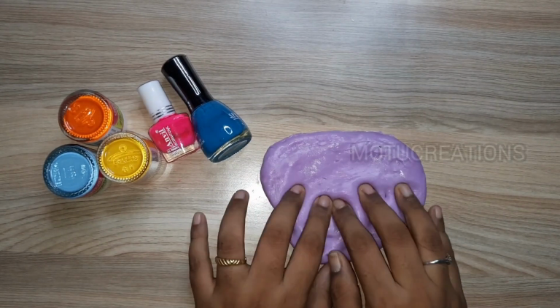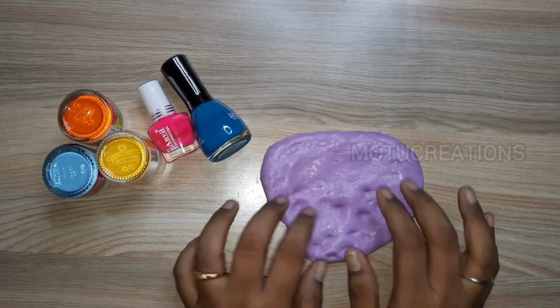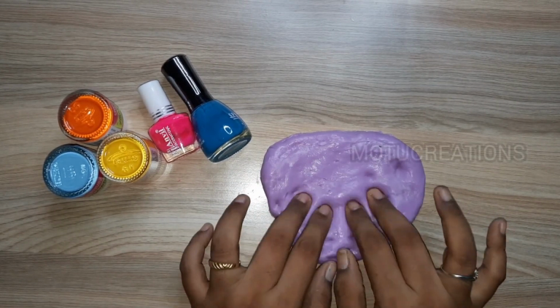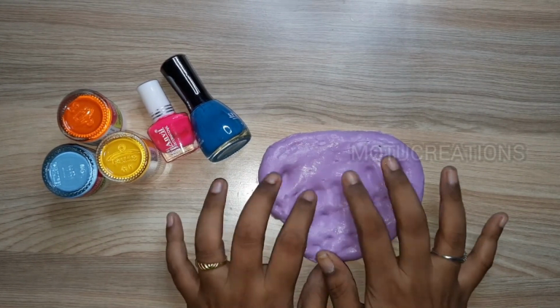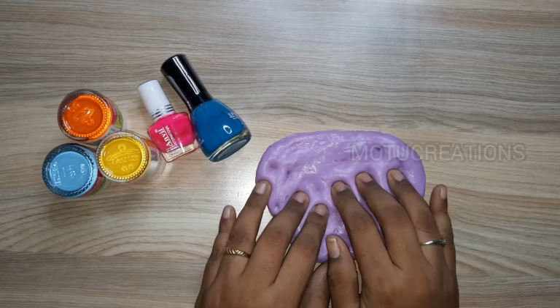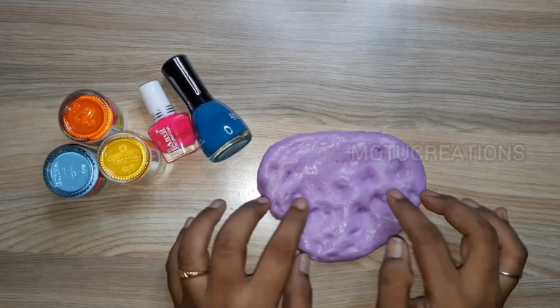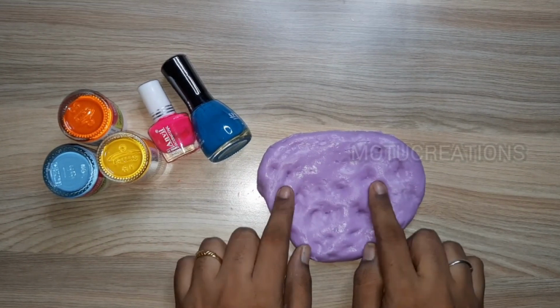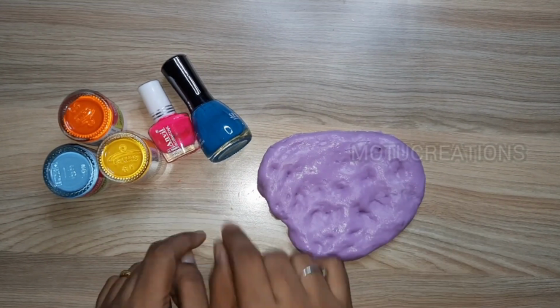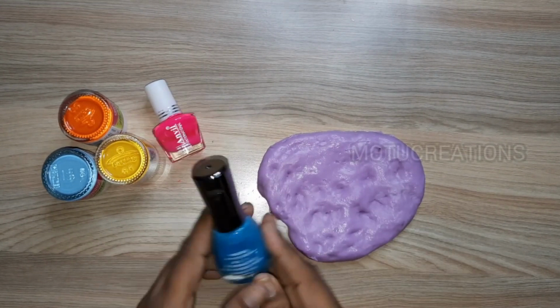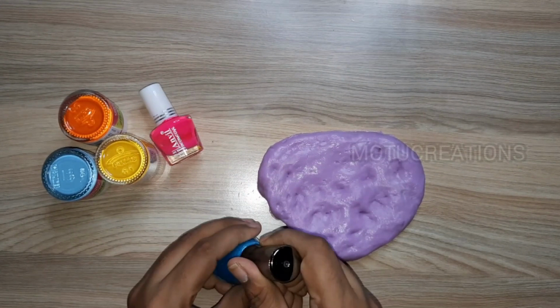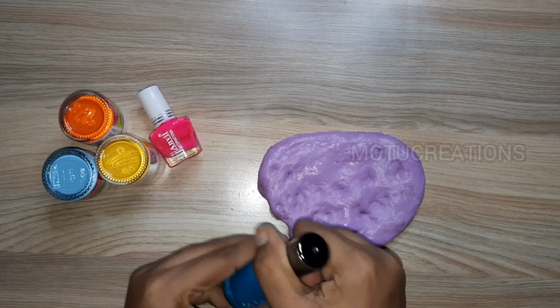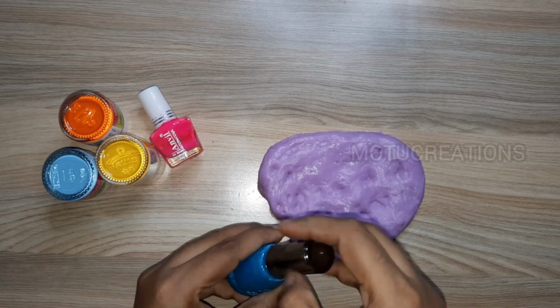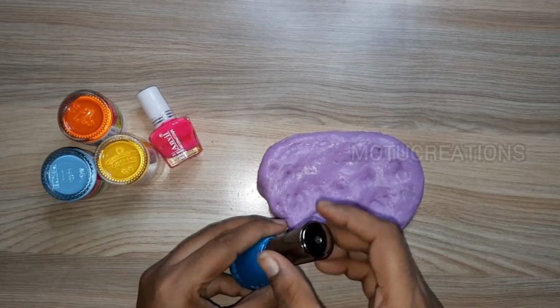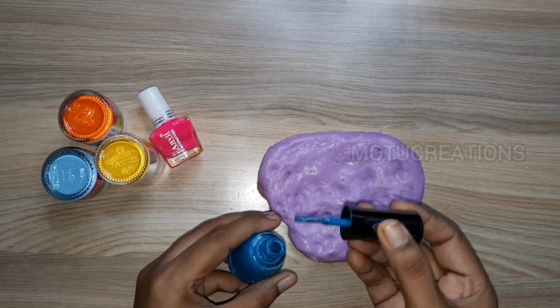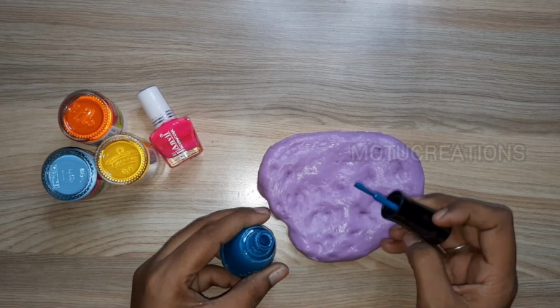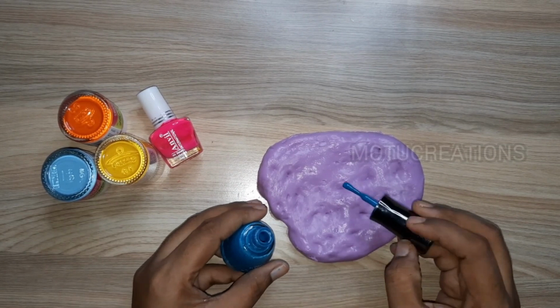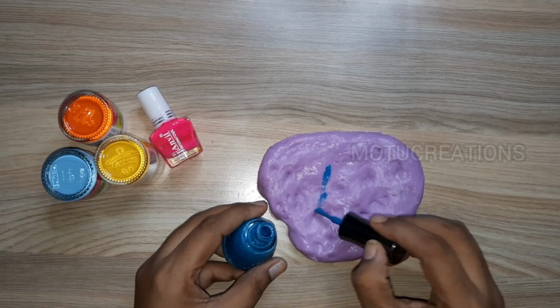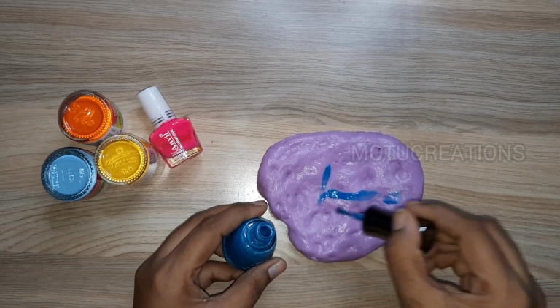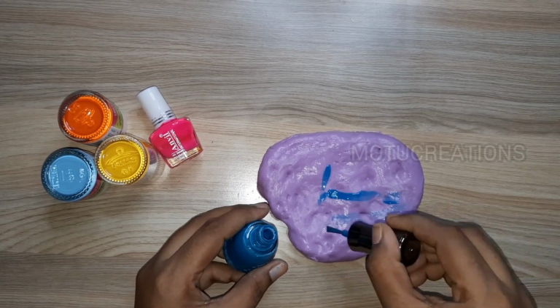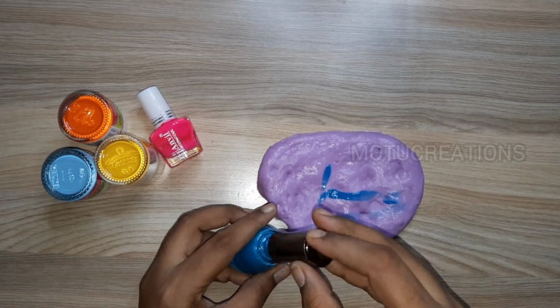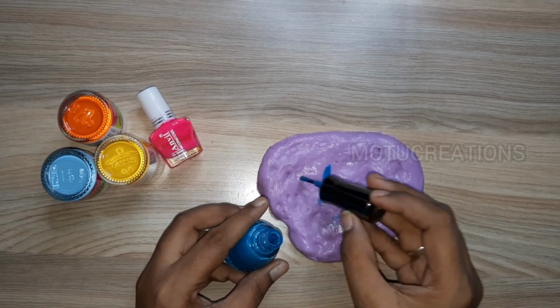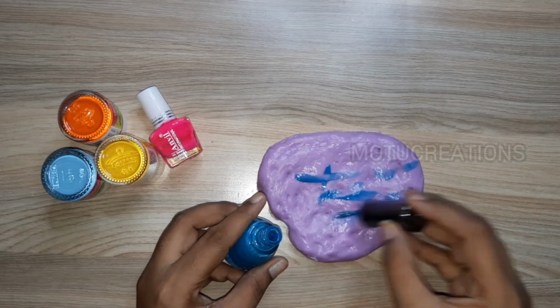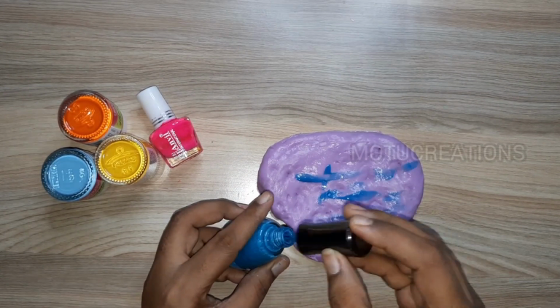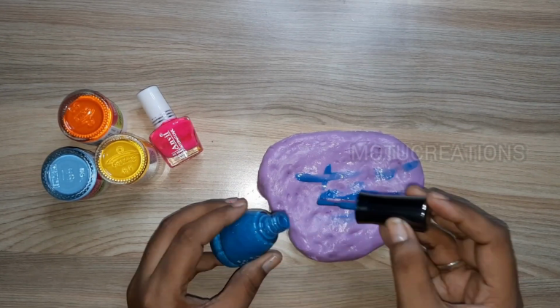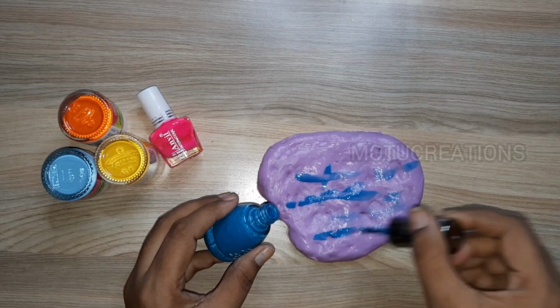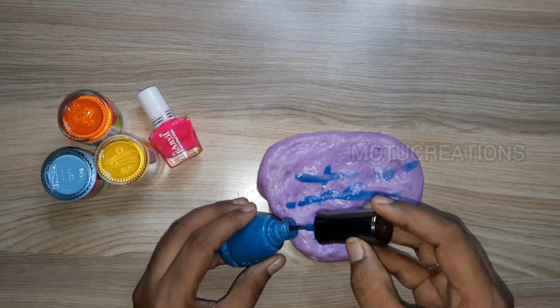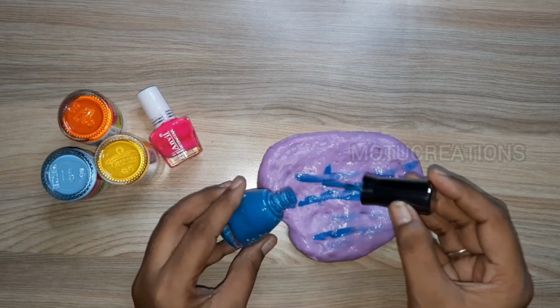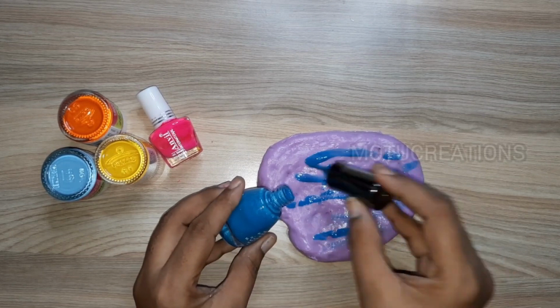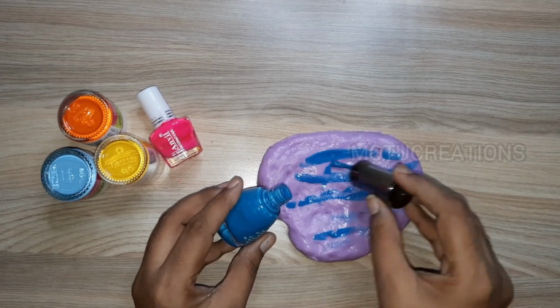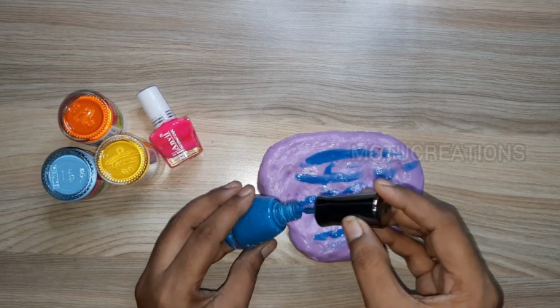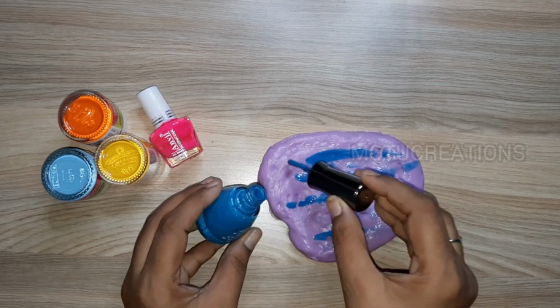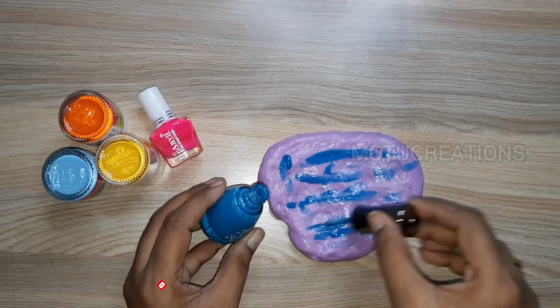We're using nail polish and acrylic paint. Let's see how we use slime — I already unboxed this slime. Let's check the description.